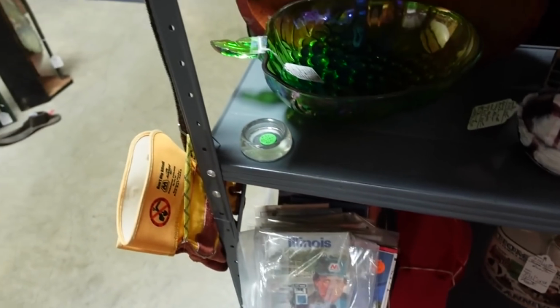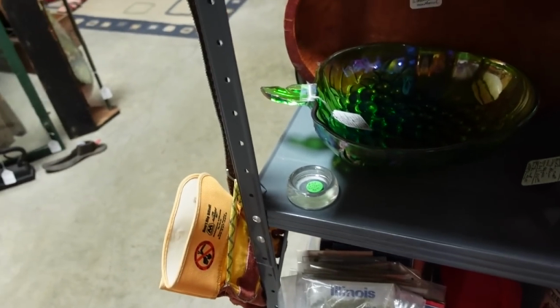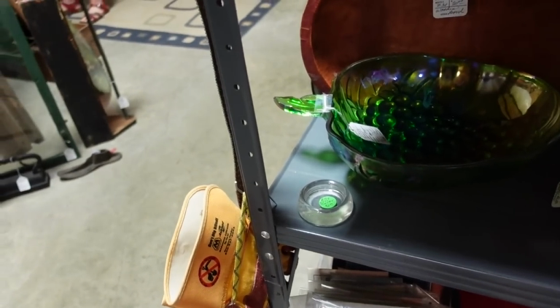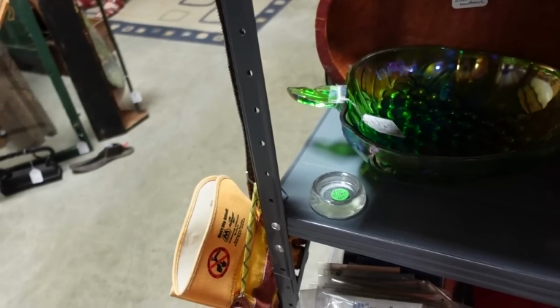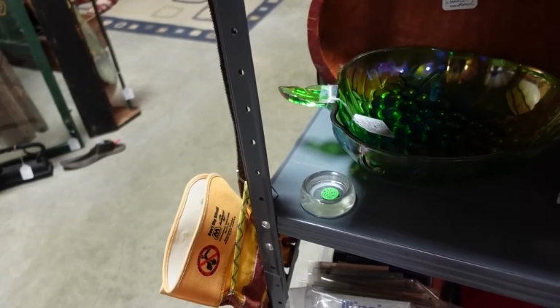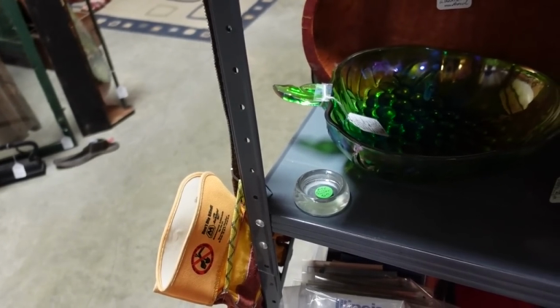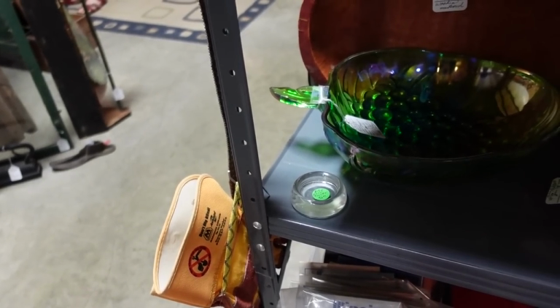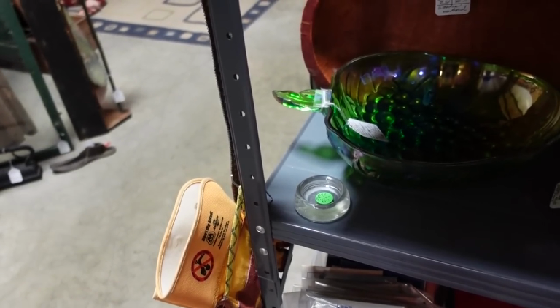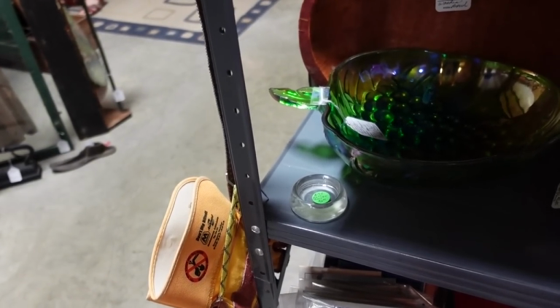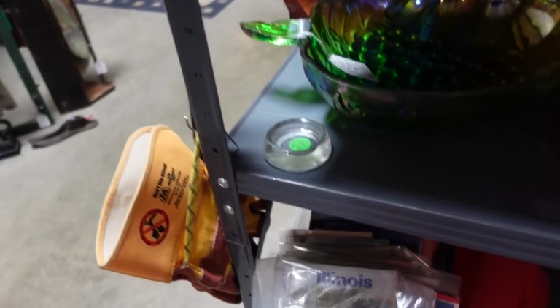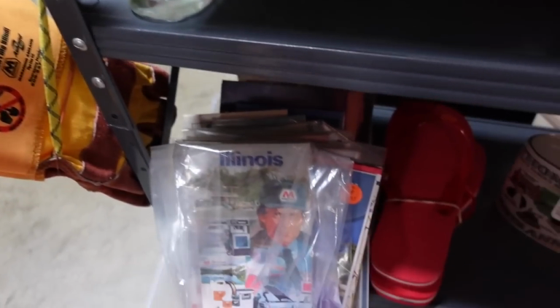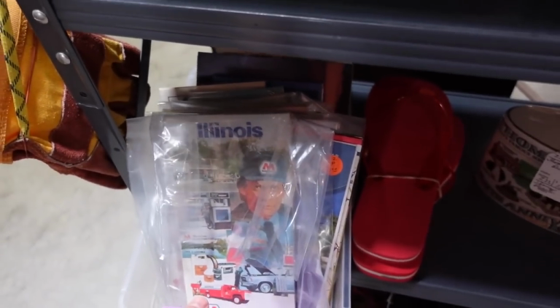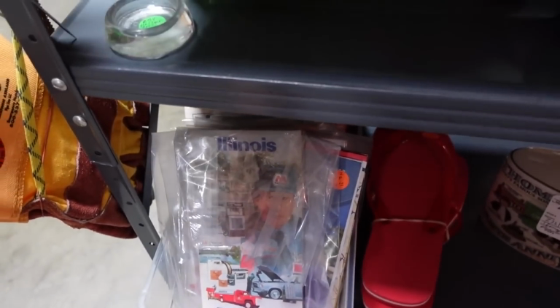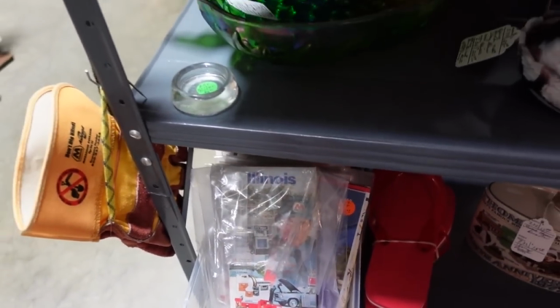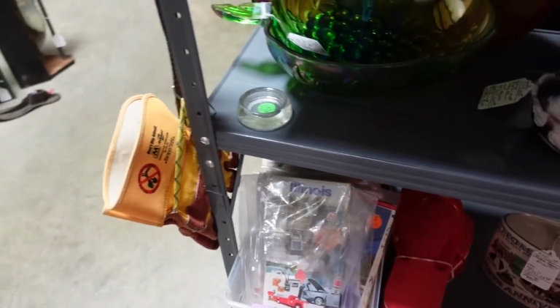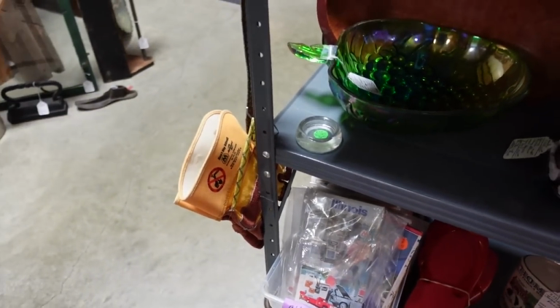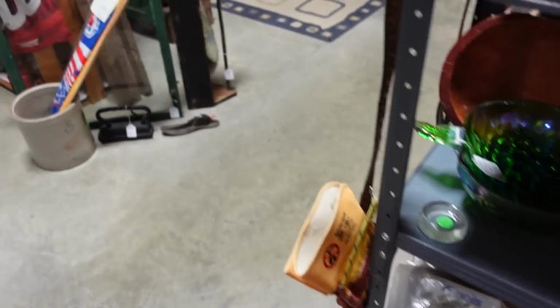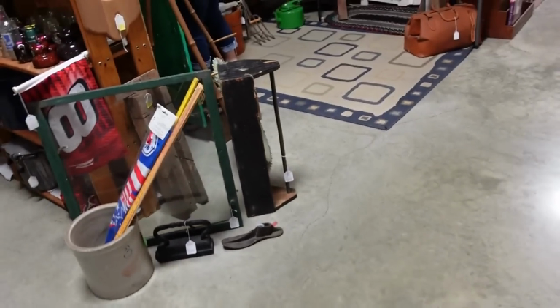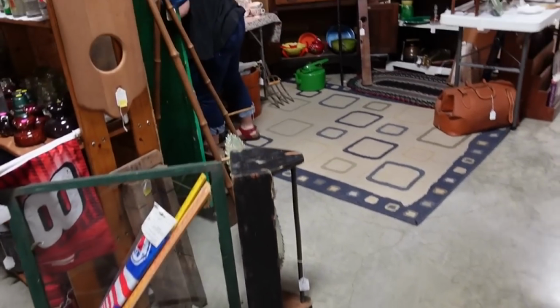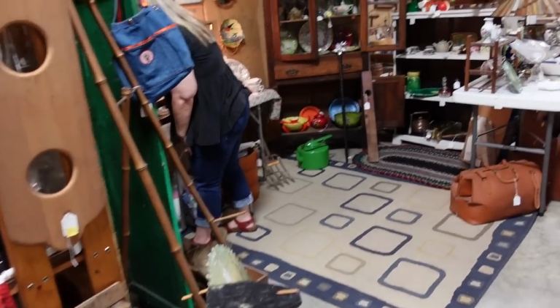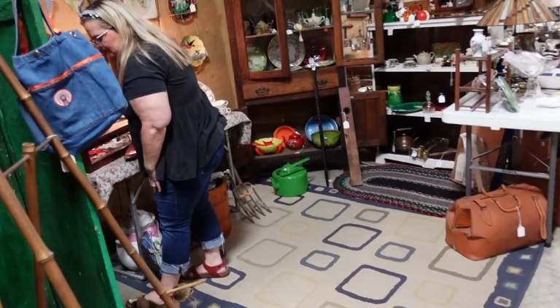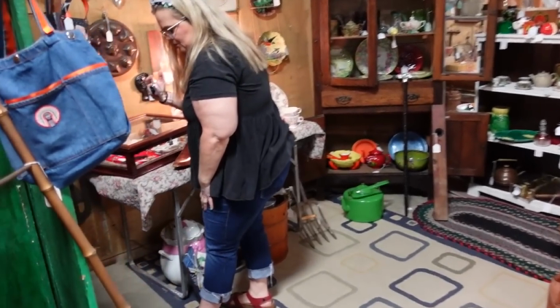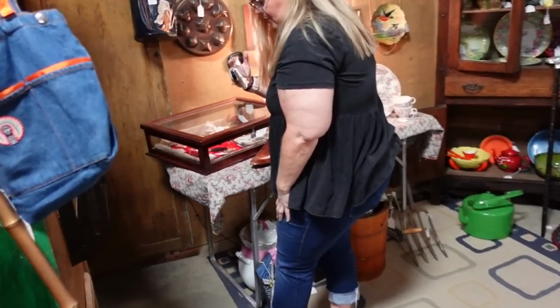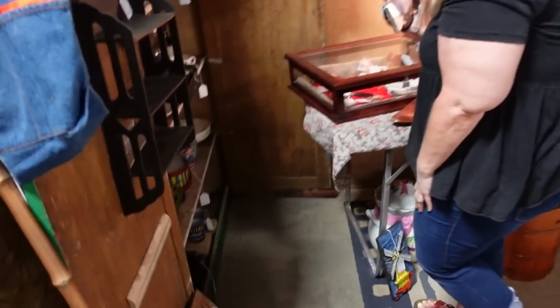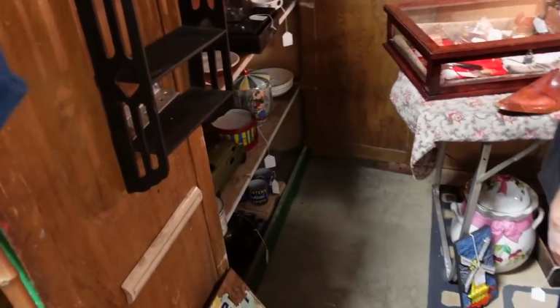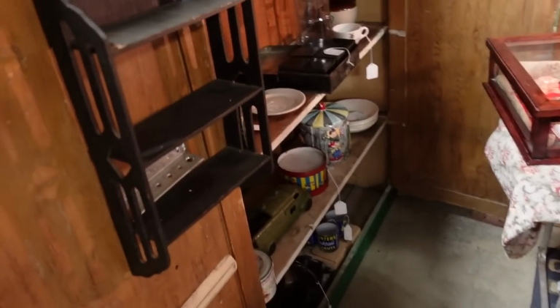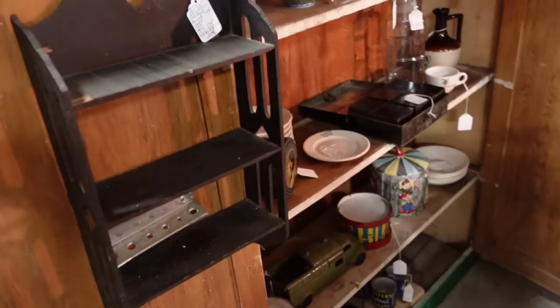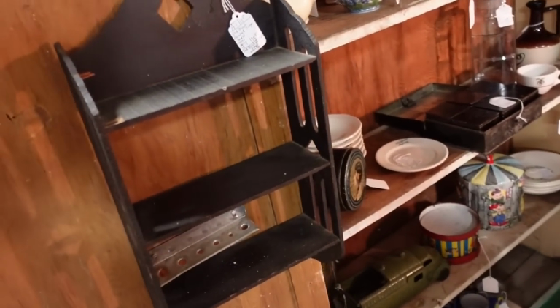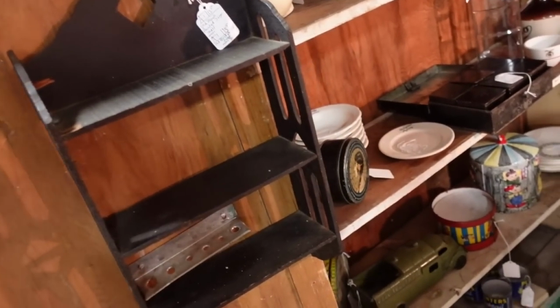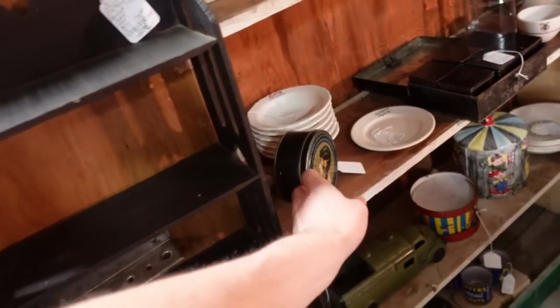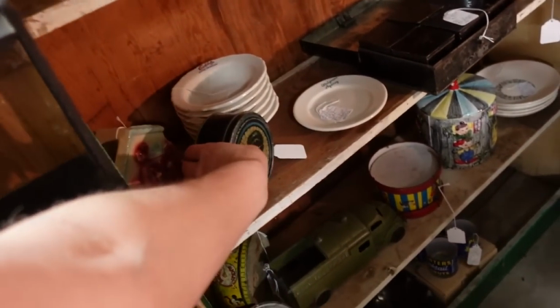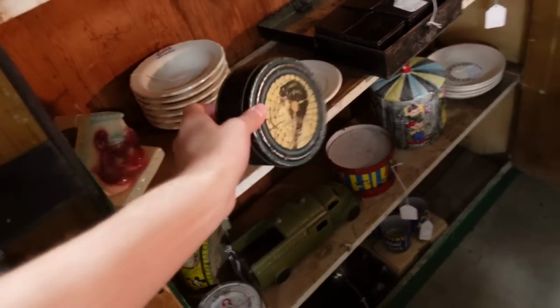I saw that for $19.00. It's 20% off. Yeah, that doesn't help me enough. She's so pretty, though. I know — it's unique. You're a pretty girl. Yes, Misty was talking about this. That's beautiful — down there too, that cookie jar.